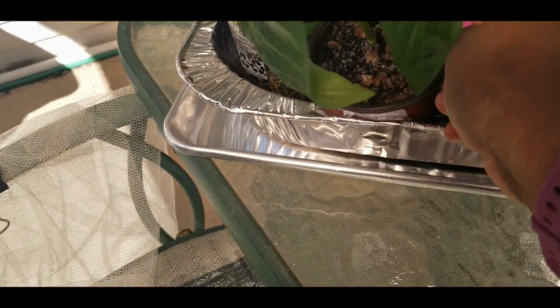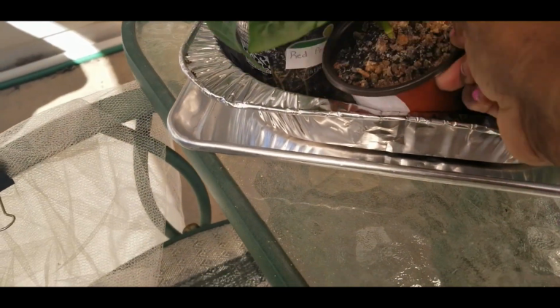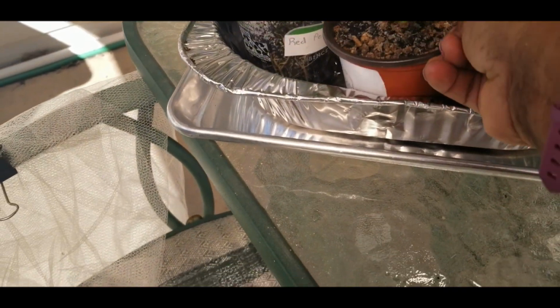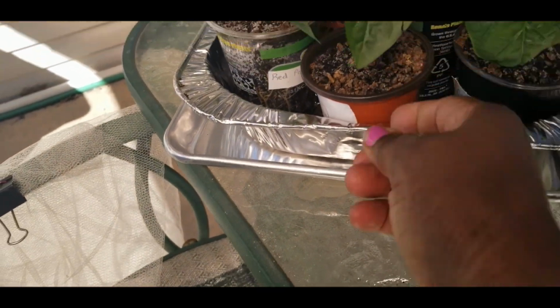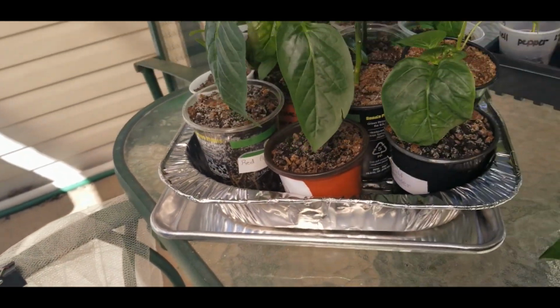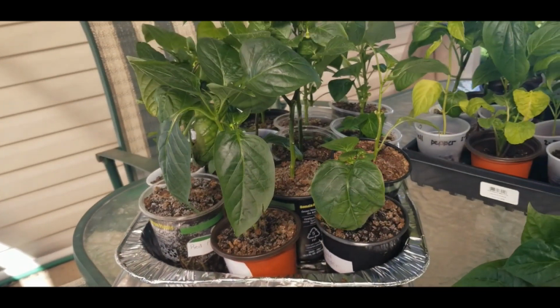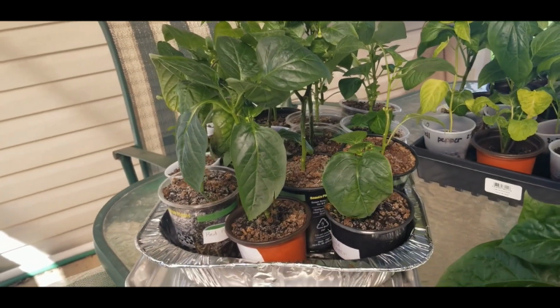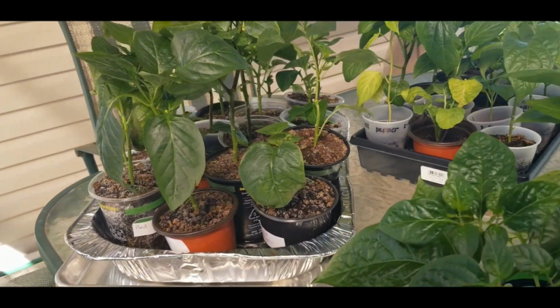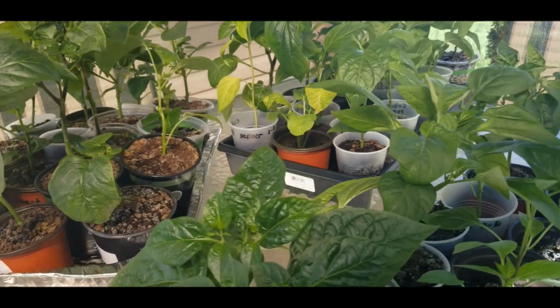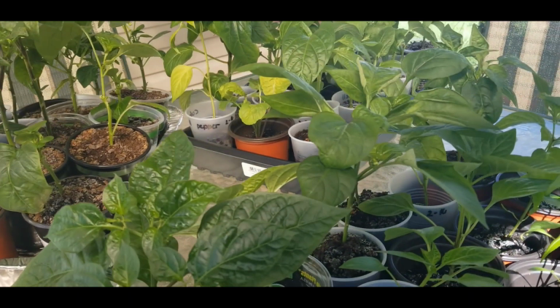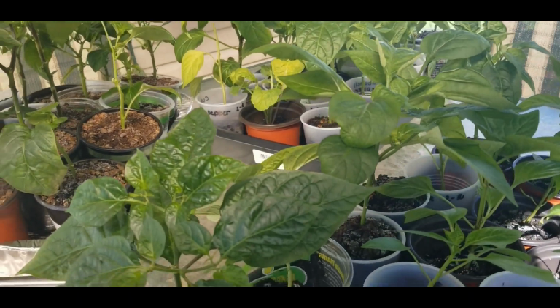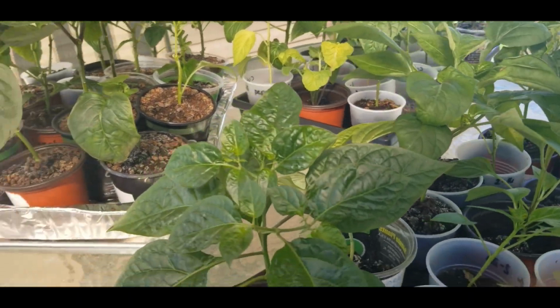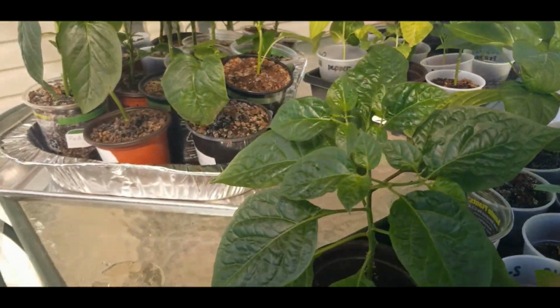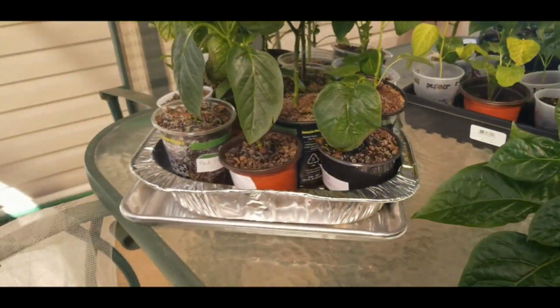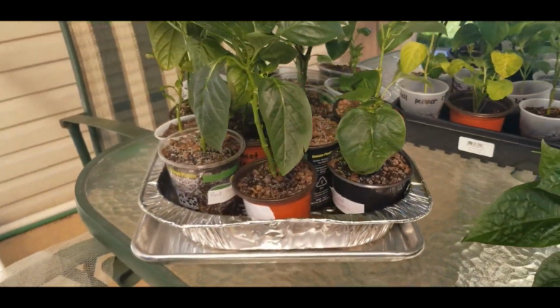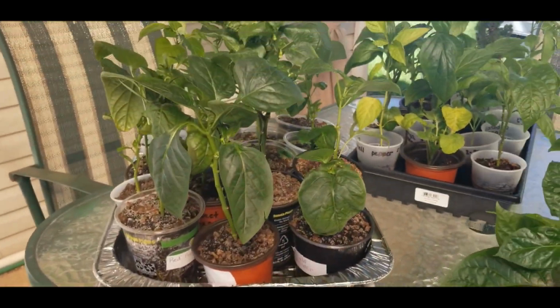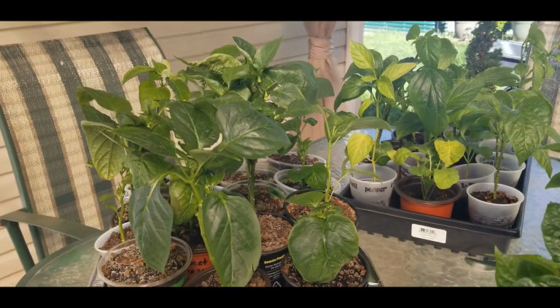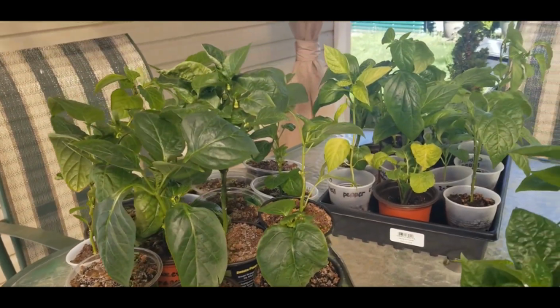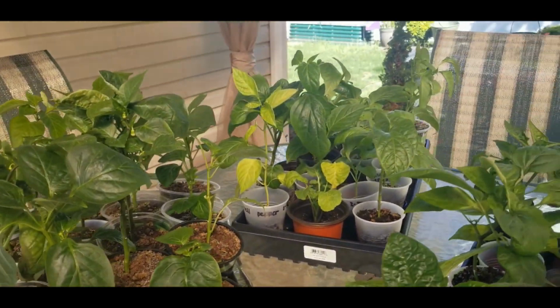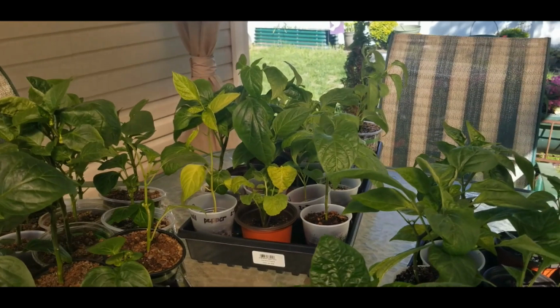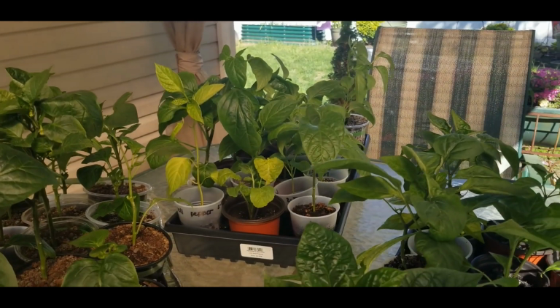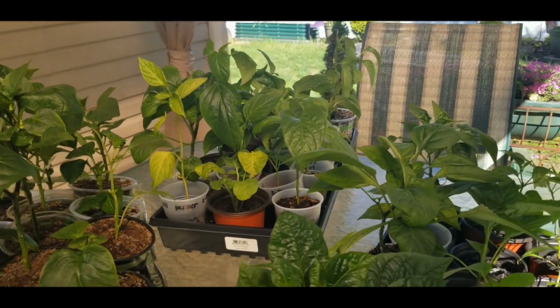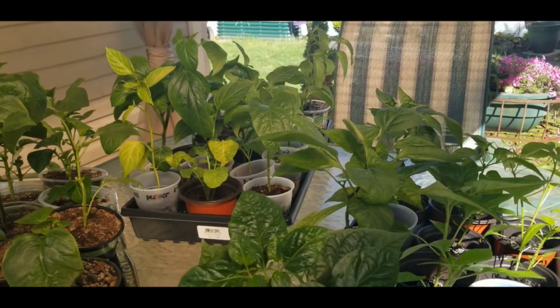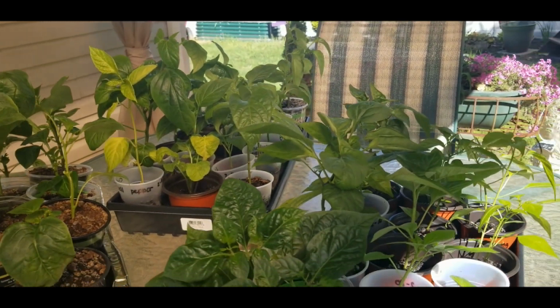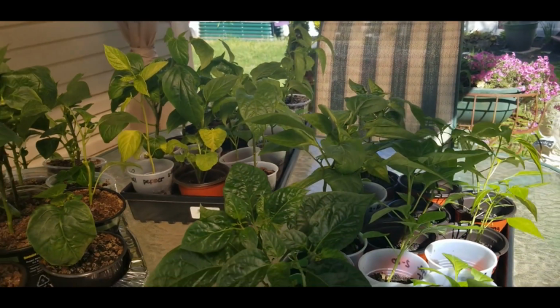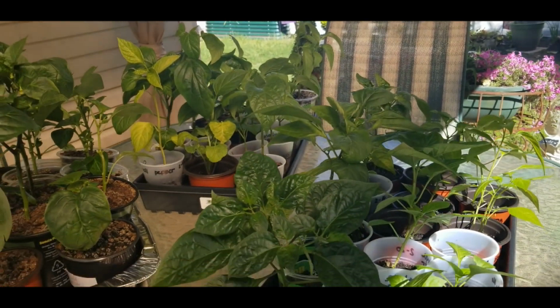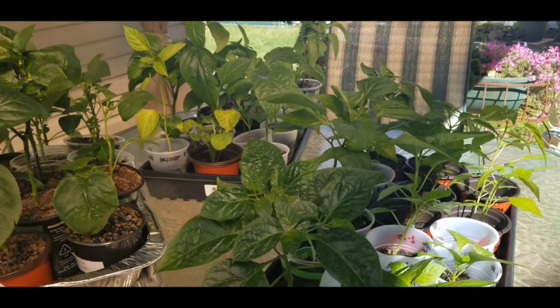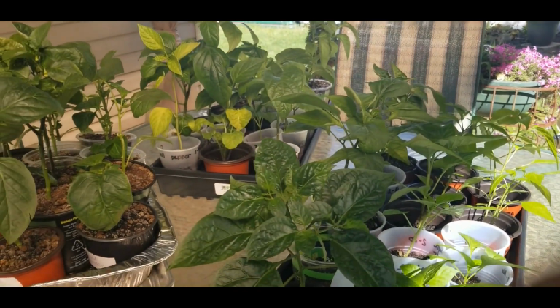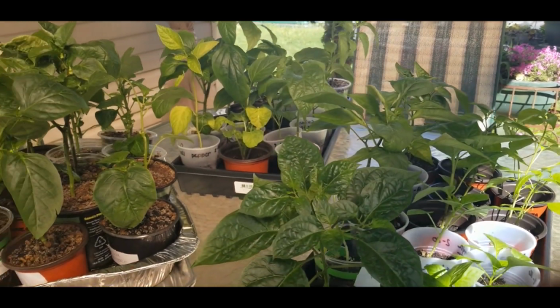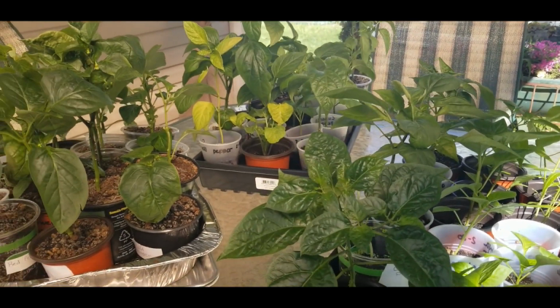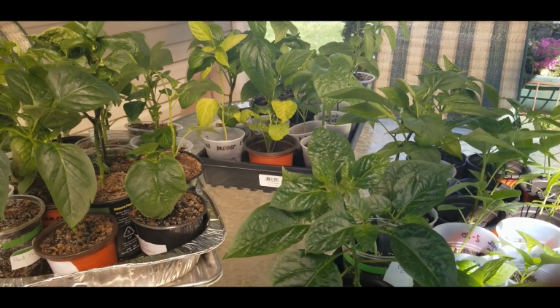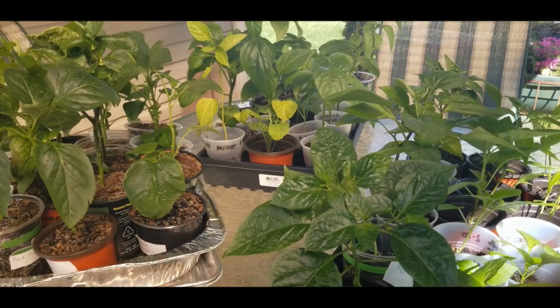So I am going to let these stay out here, and I will be back in an hour. Alright bell peppers, do your thing and get strong for Miss Renee. Talk to you later.